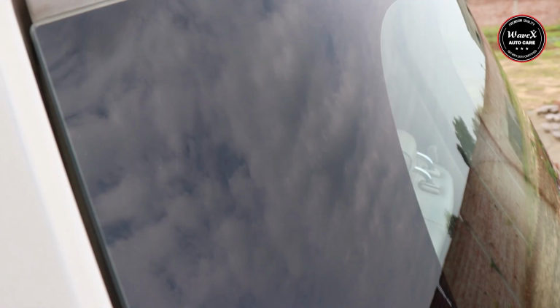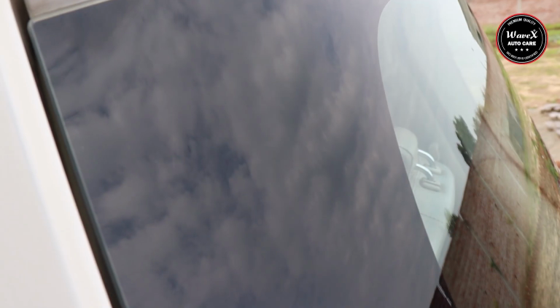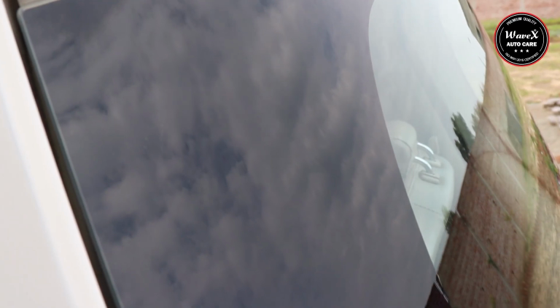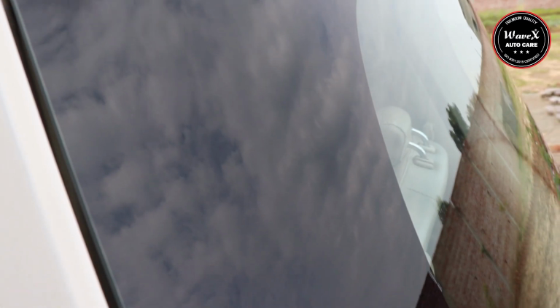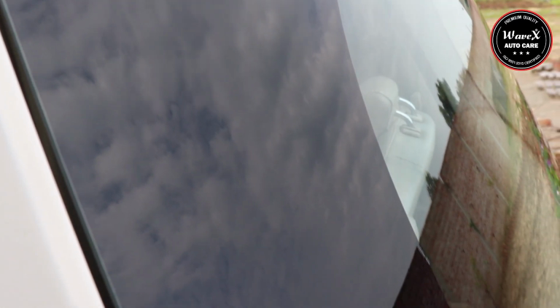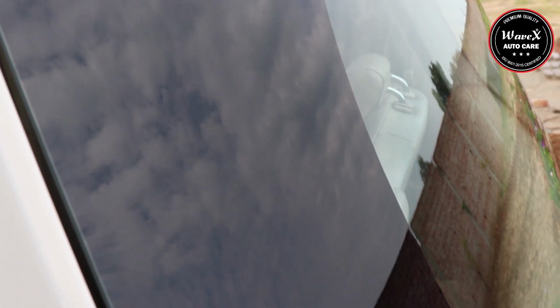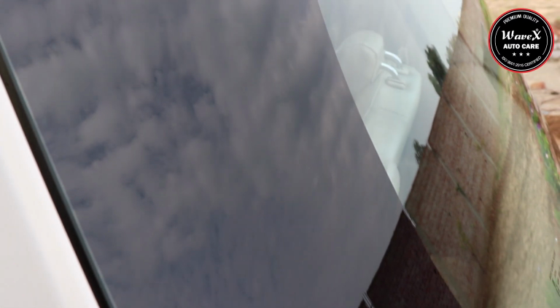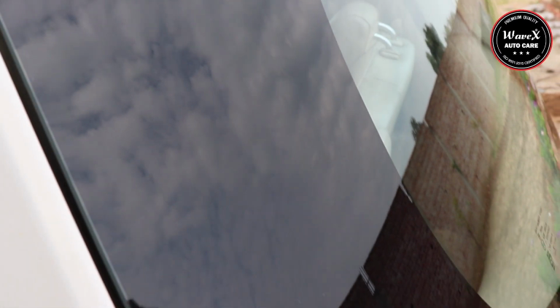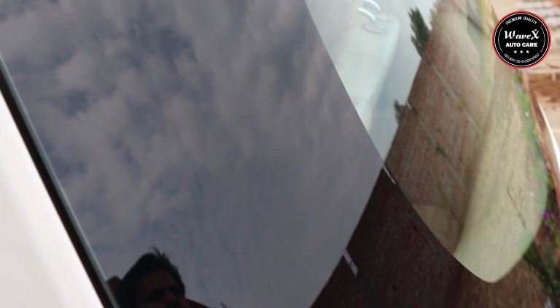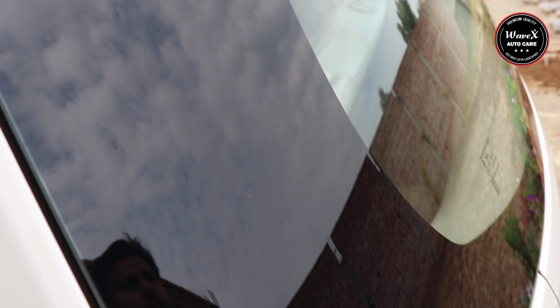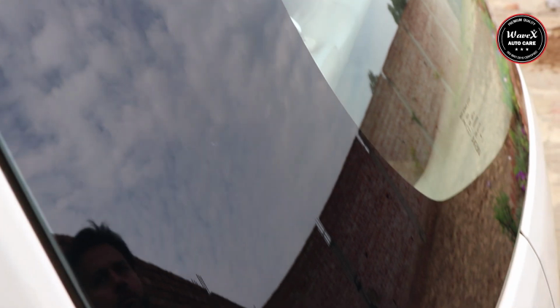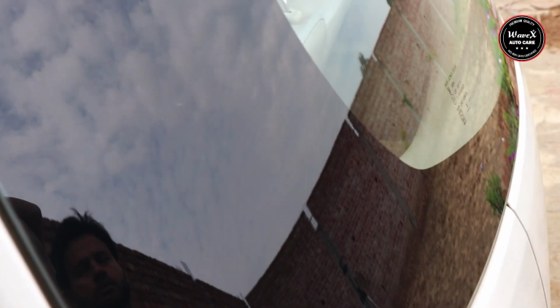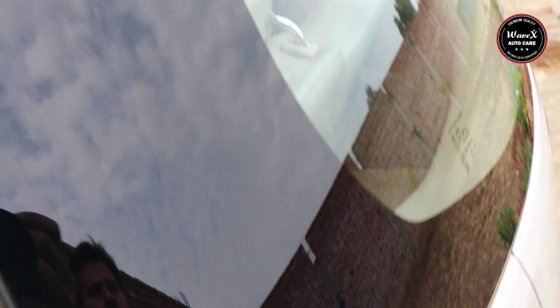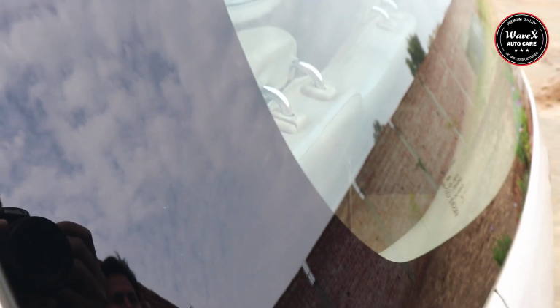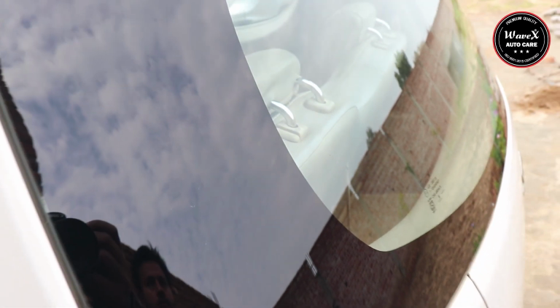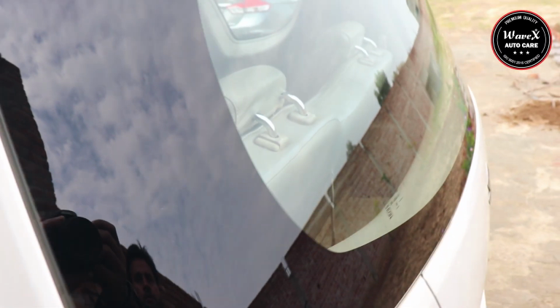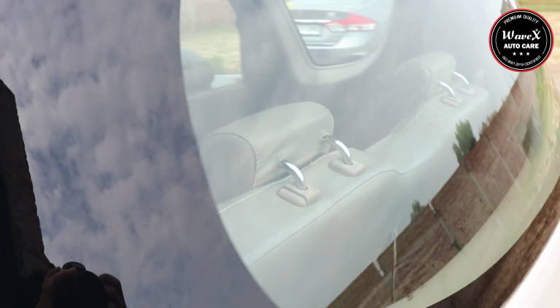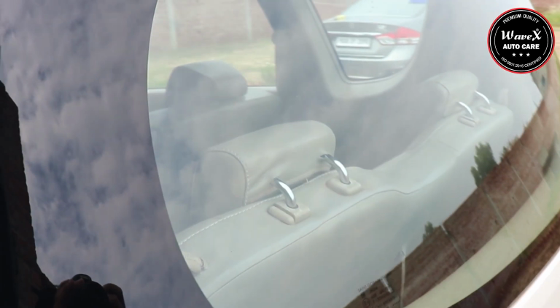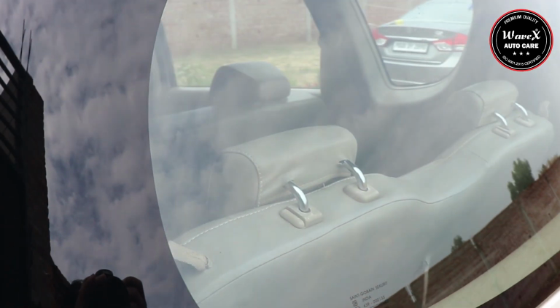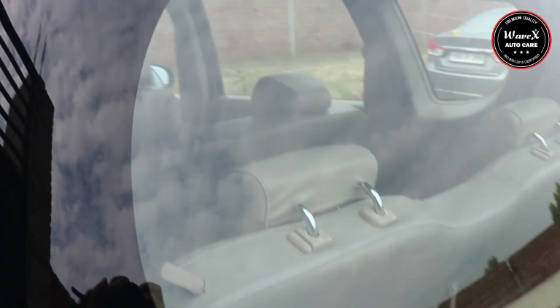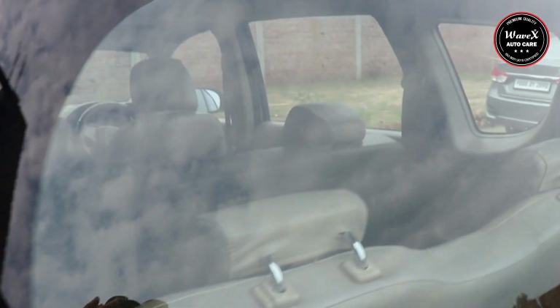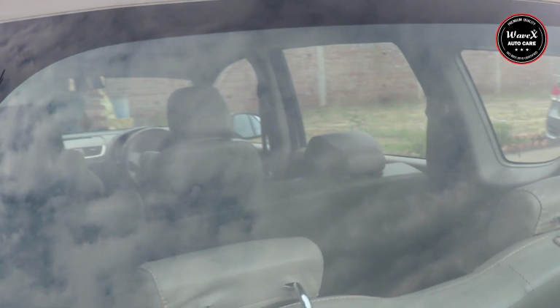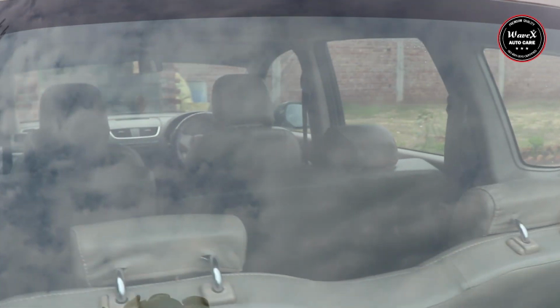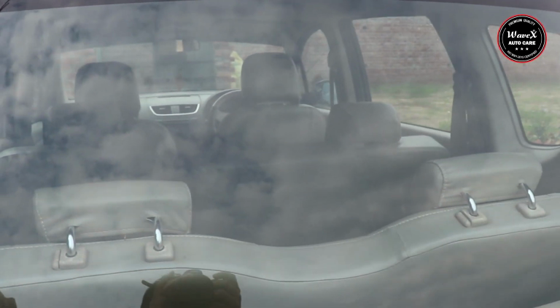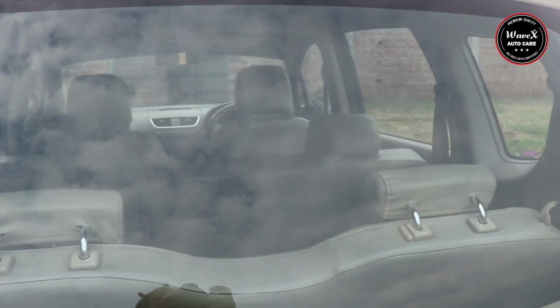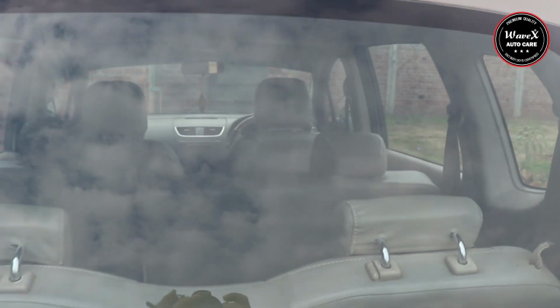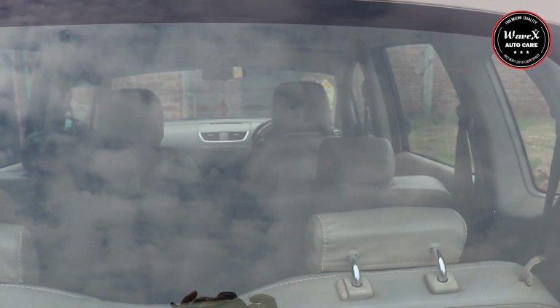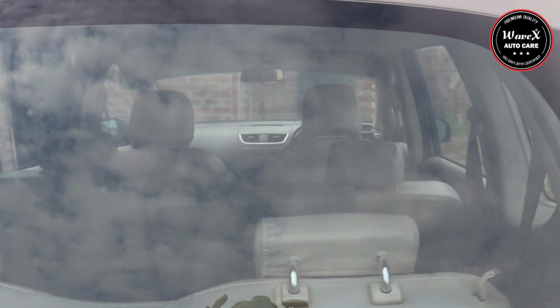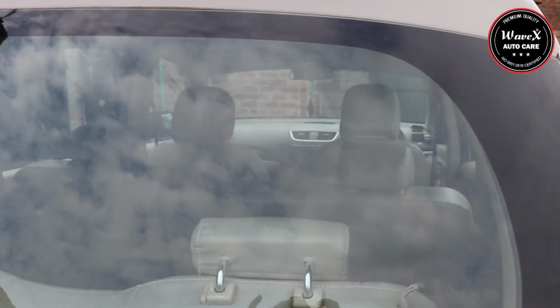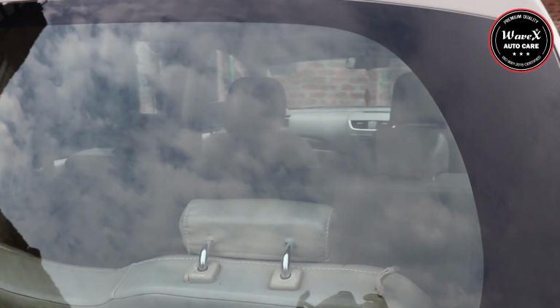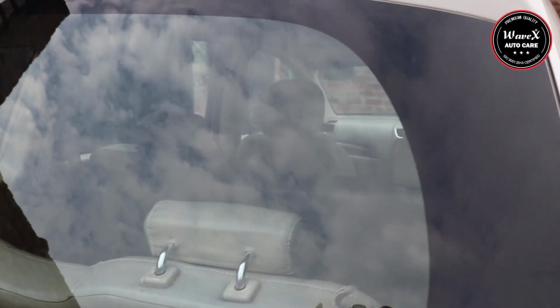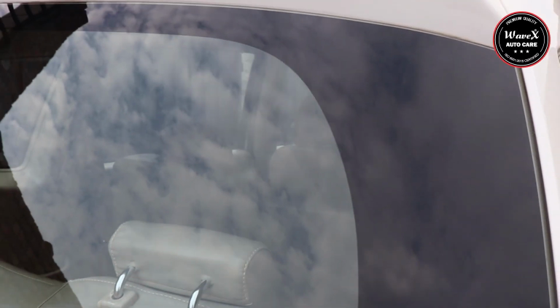You can see all the spots have been removed, giving 100% optical clarity. Optical clarity is very much essential for stain-free and safe driving.